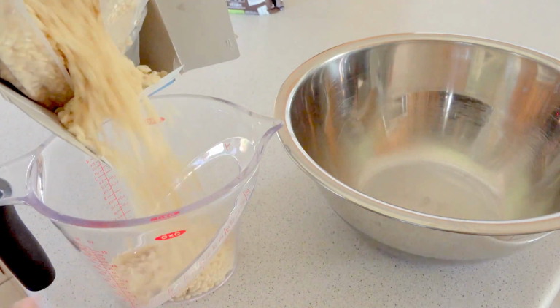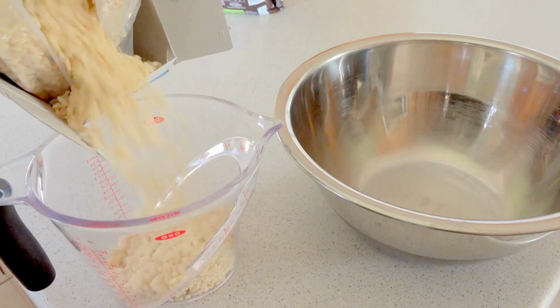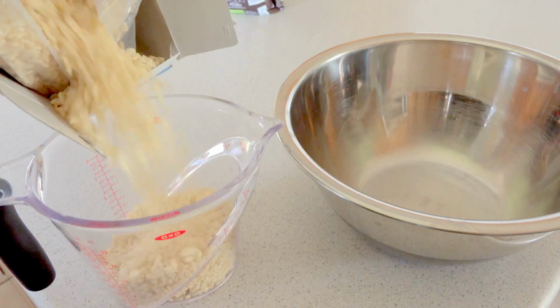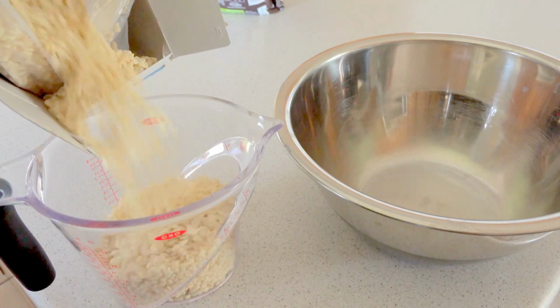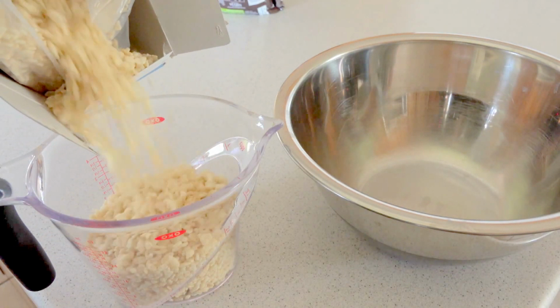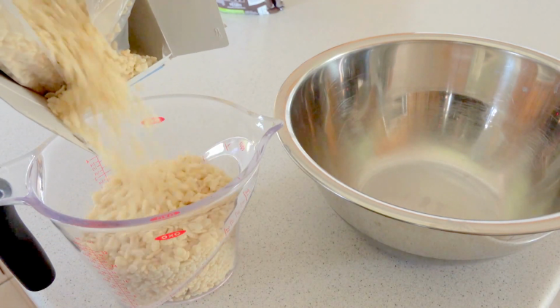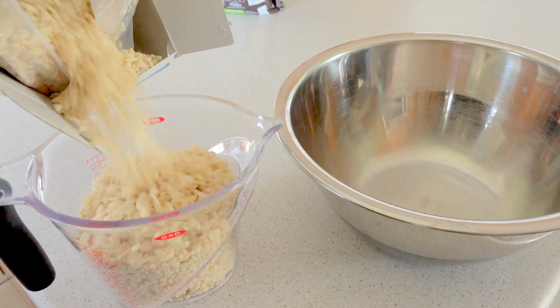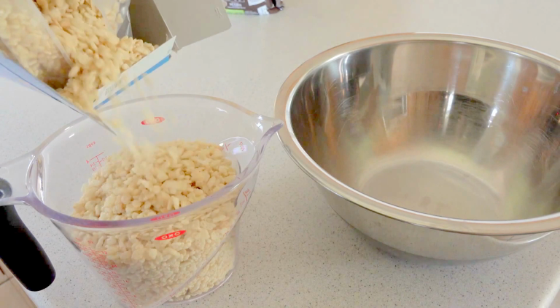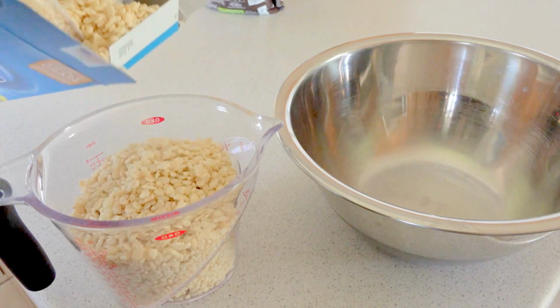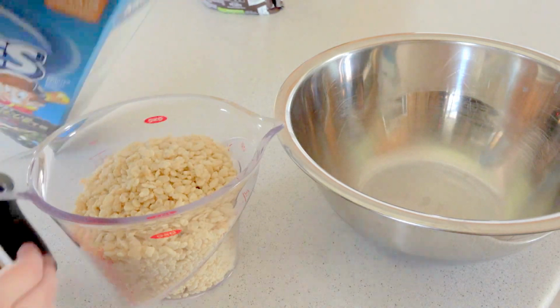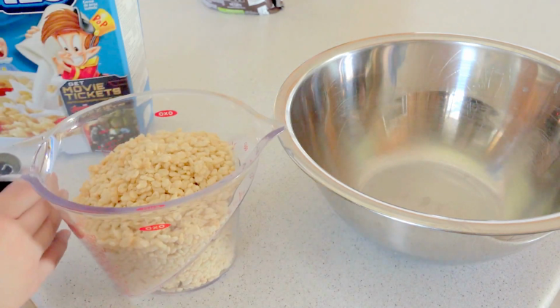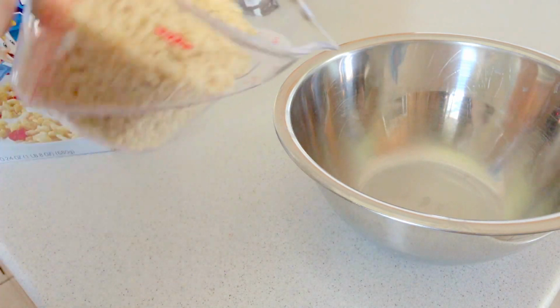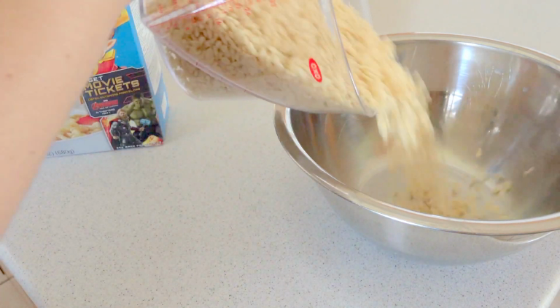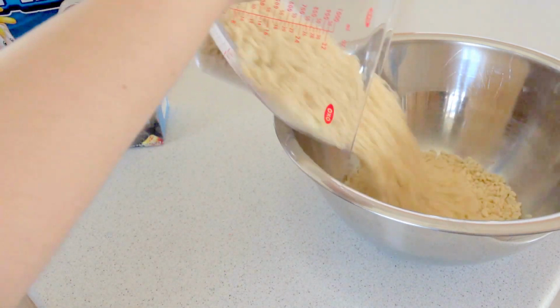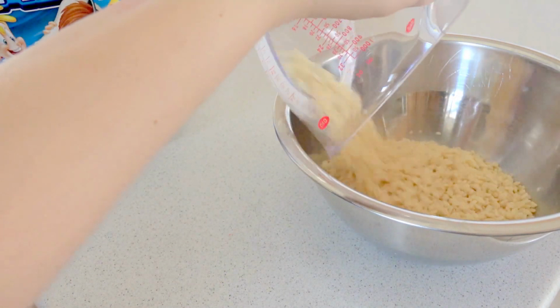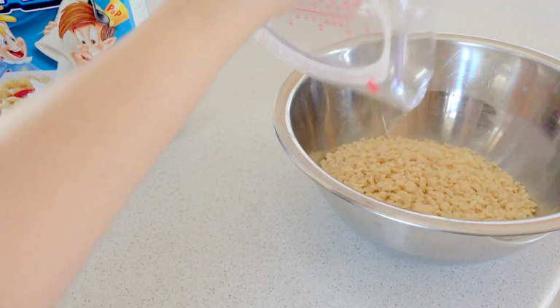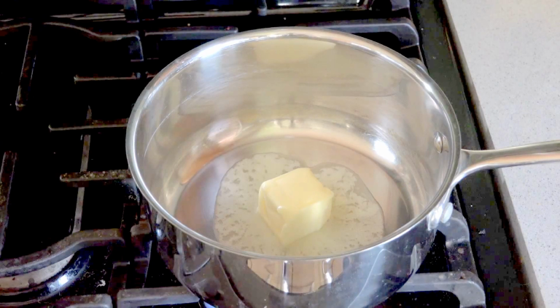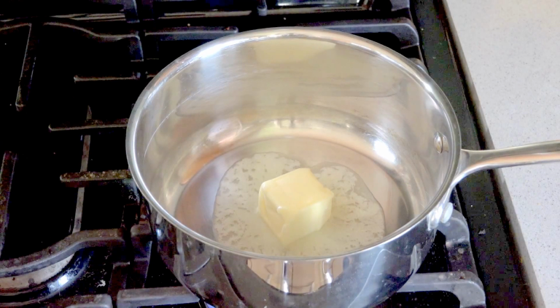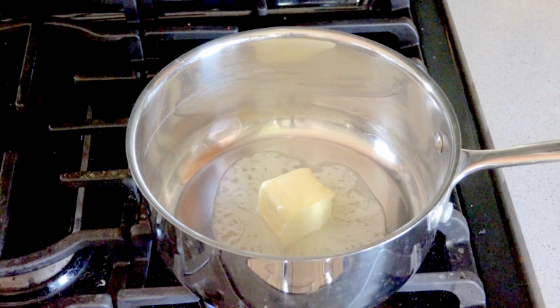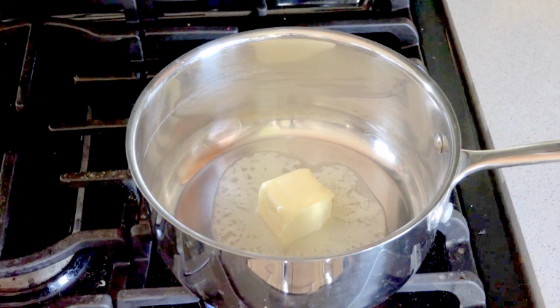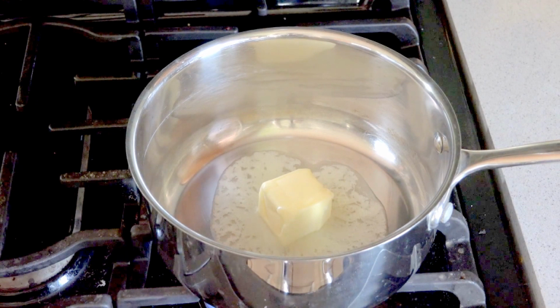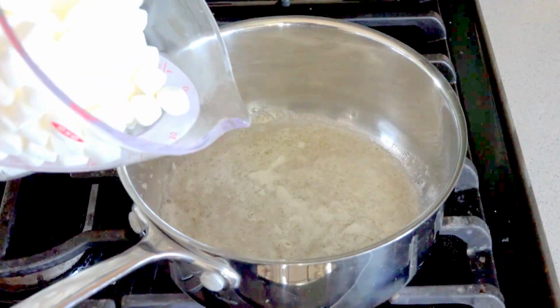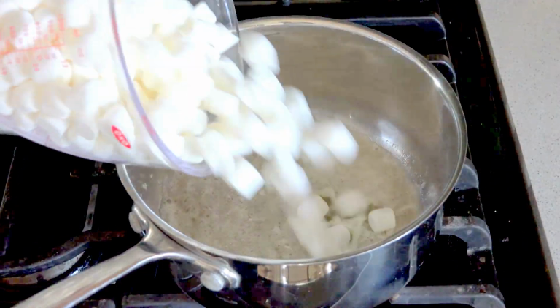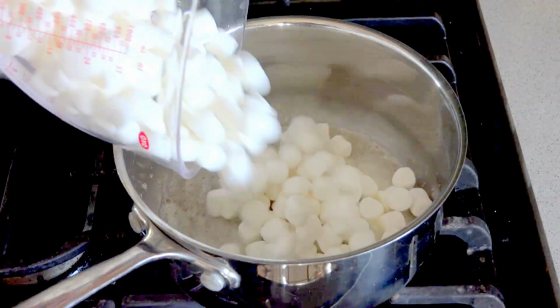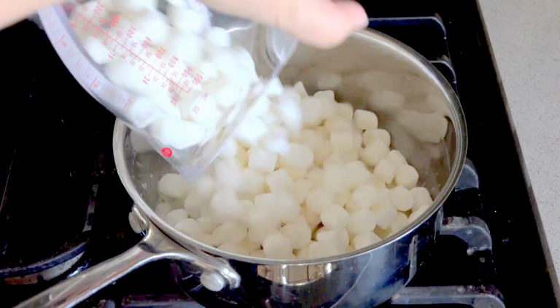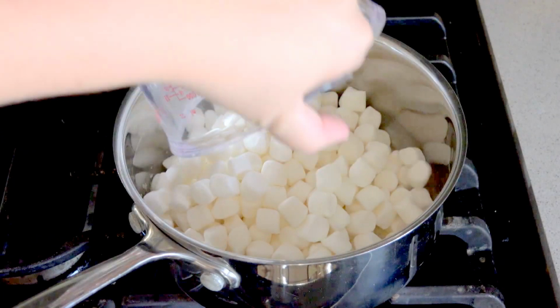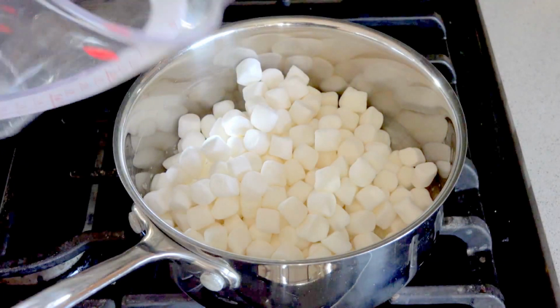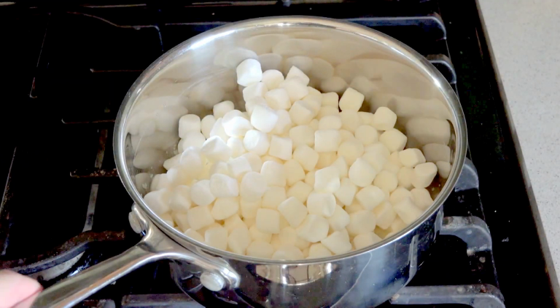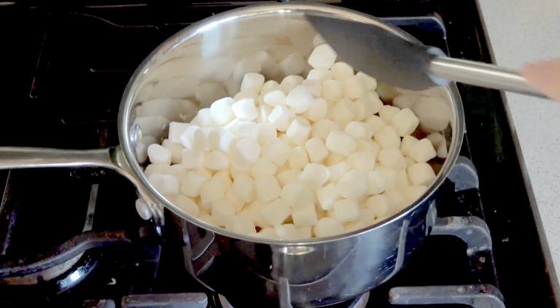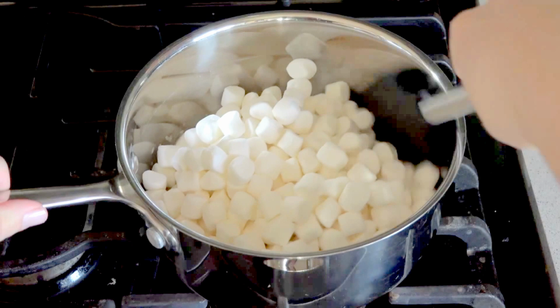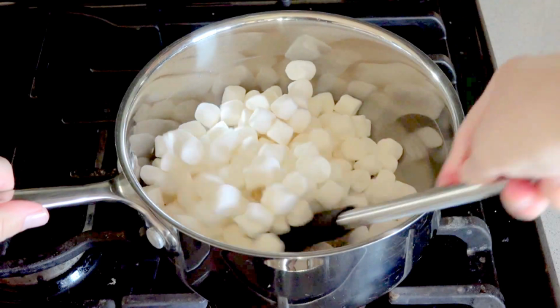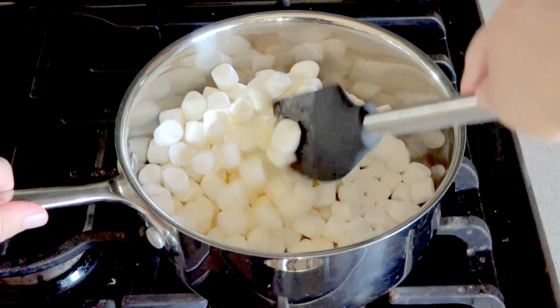Measure out 5 cups of the Rice Krispies cereal into a large mixing bowl. Melt a quarter cup of butter over low heat. Pour 4 cups of mini marshmallows in with your butter and give it a stir until it is all melted and smooth.